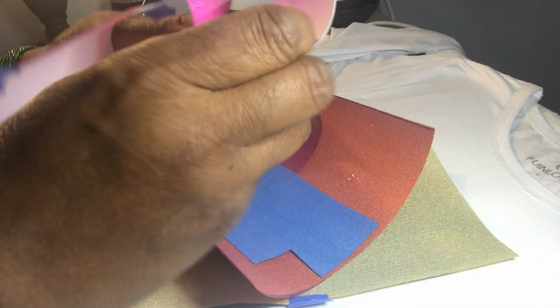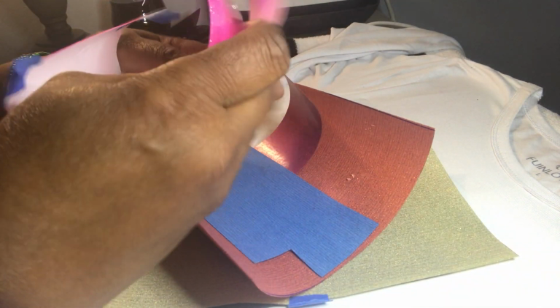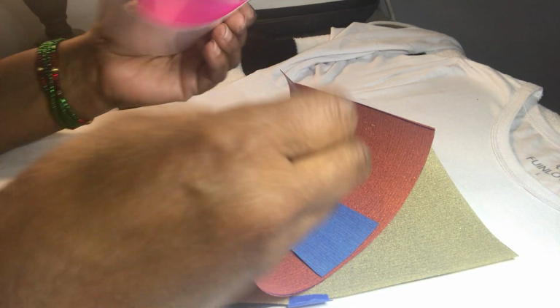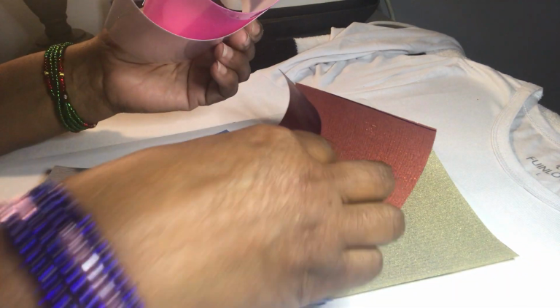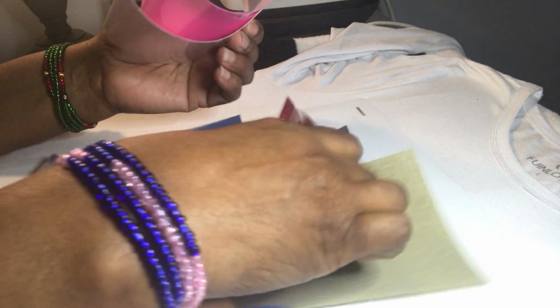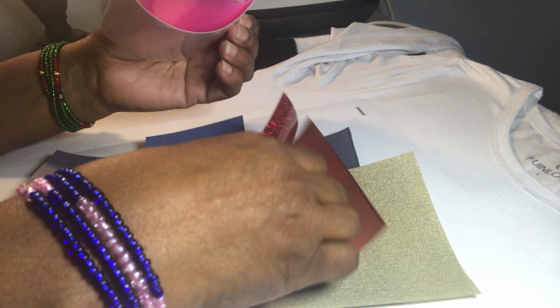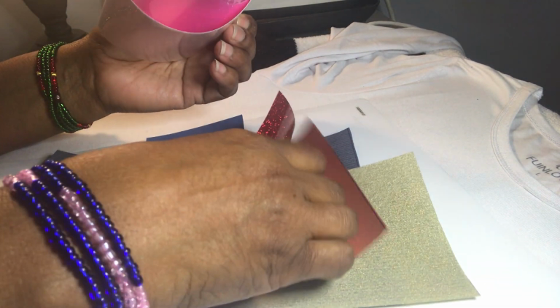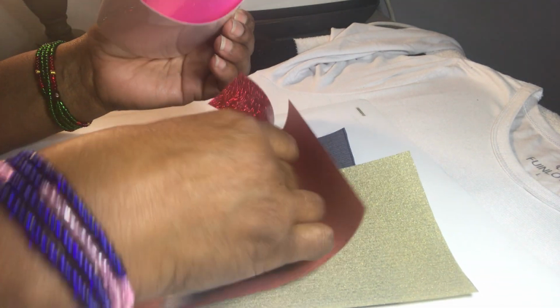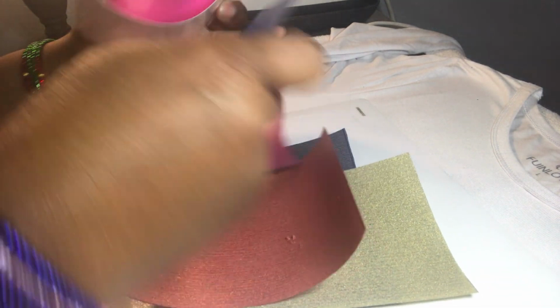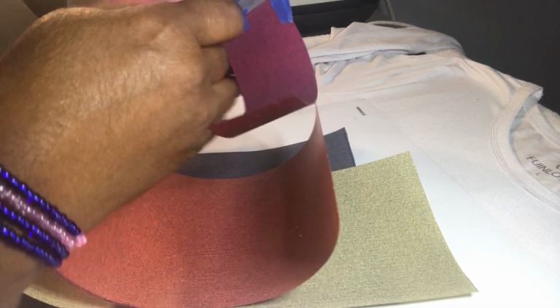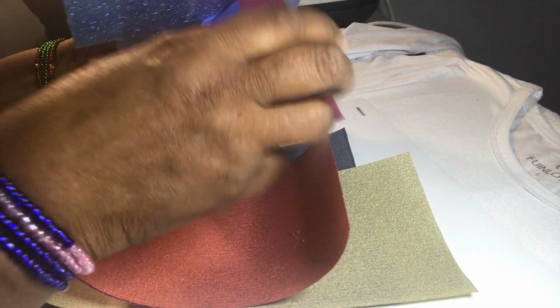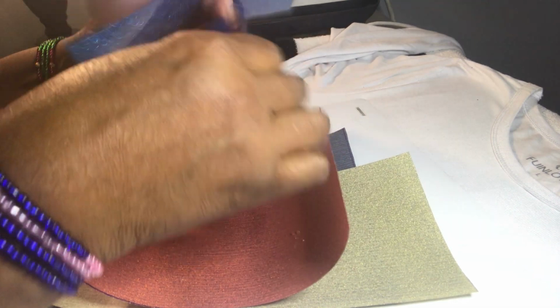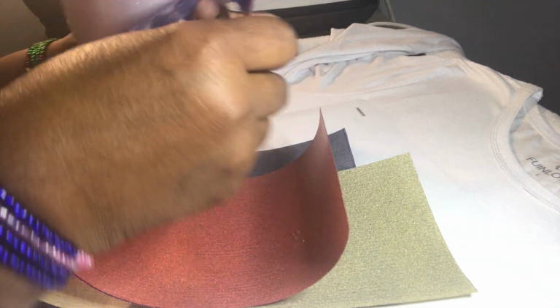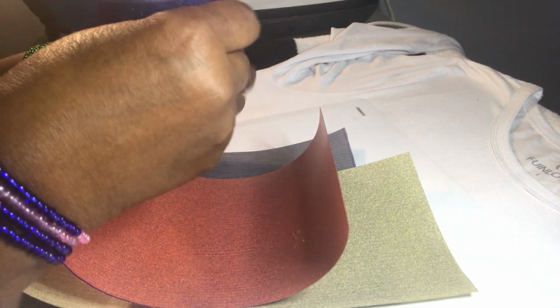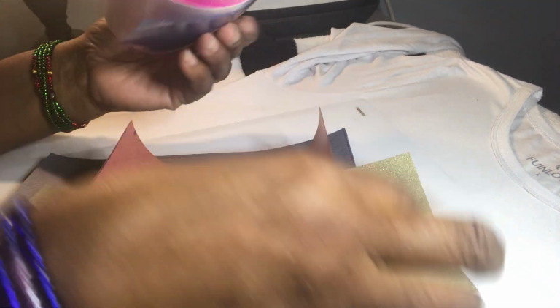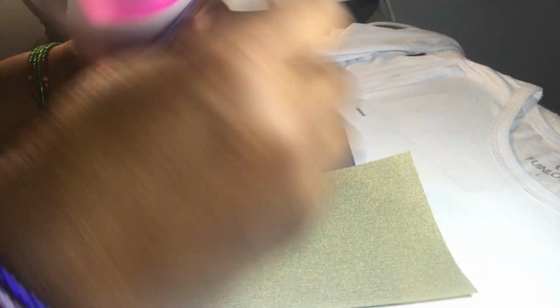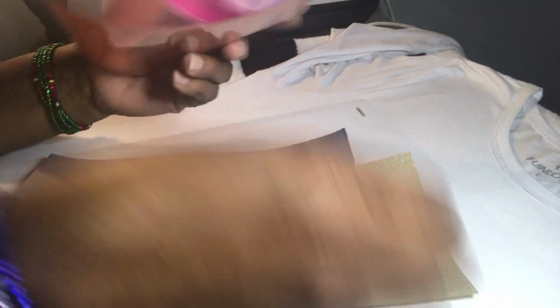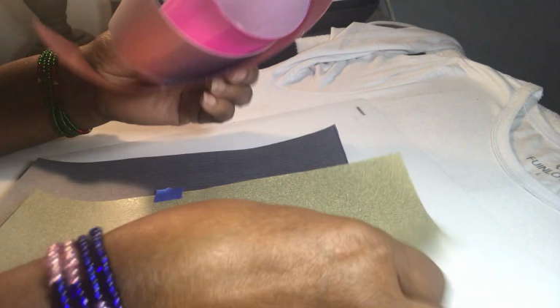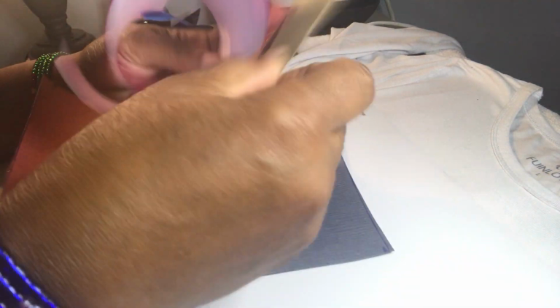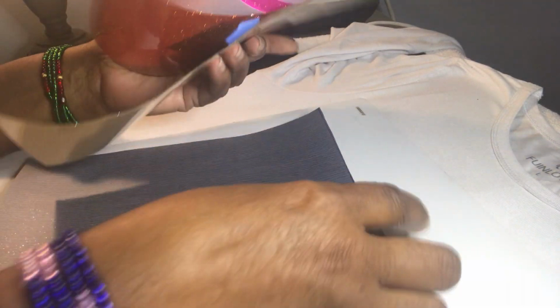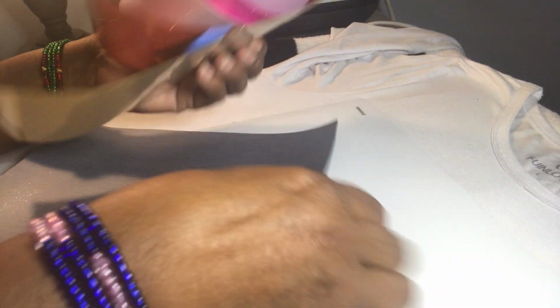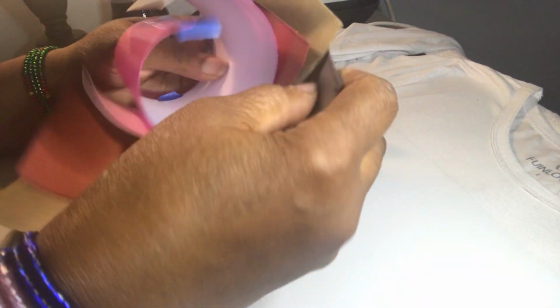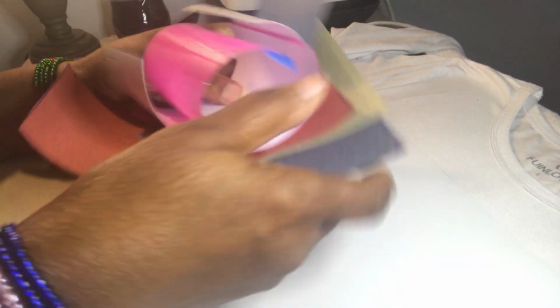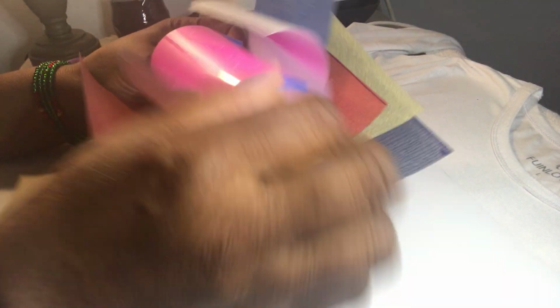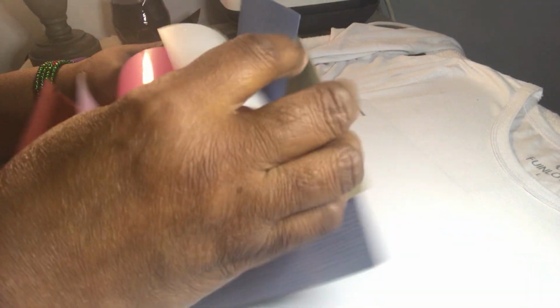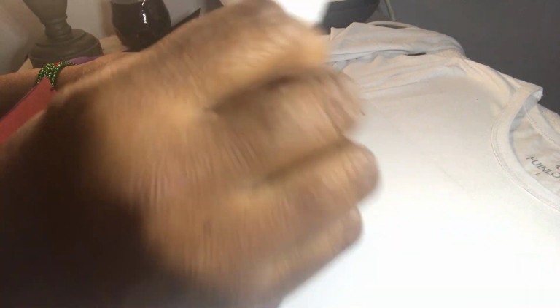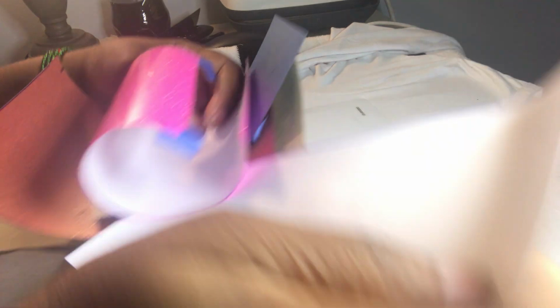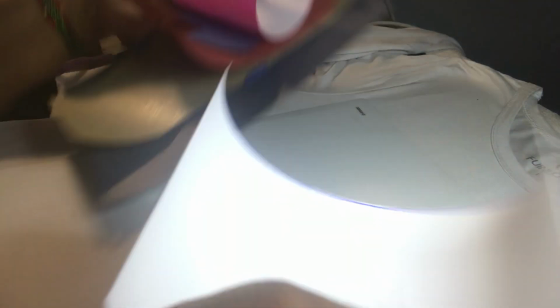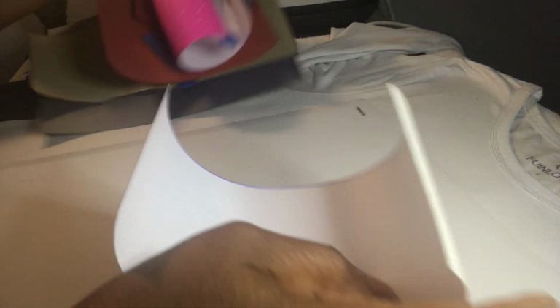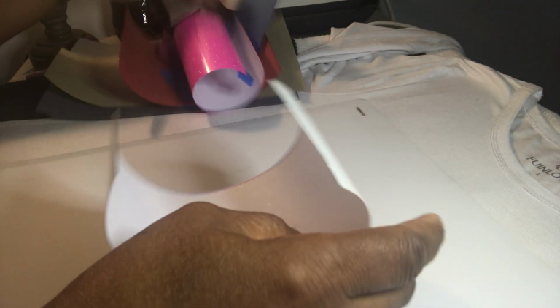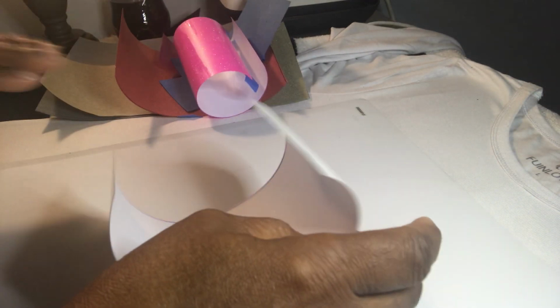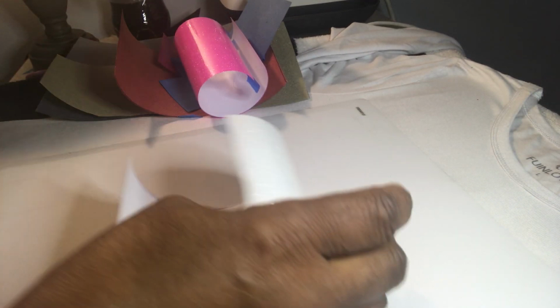There's one, there's two, there's three, four, five, six, seven. The first piece is...